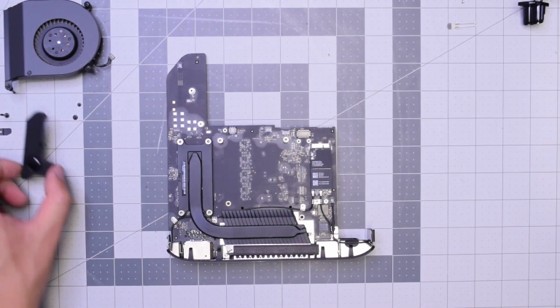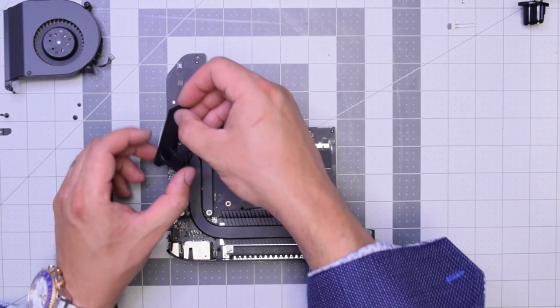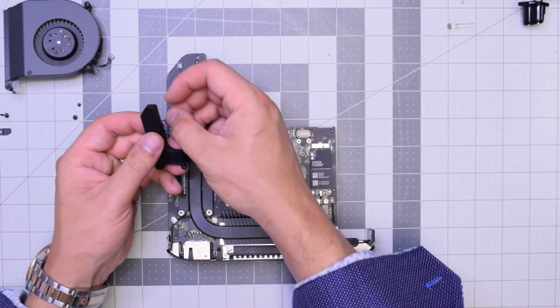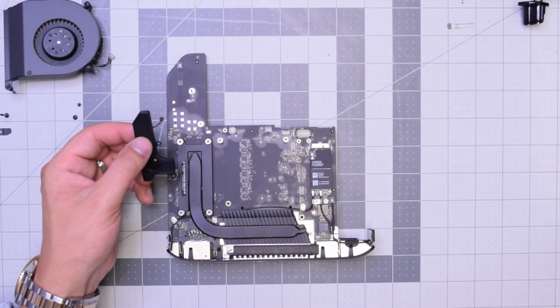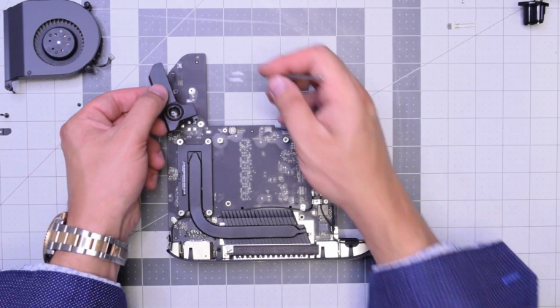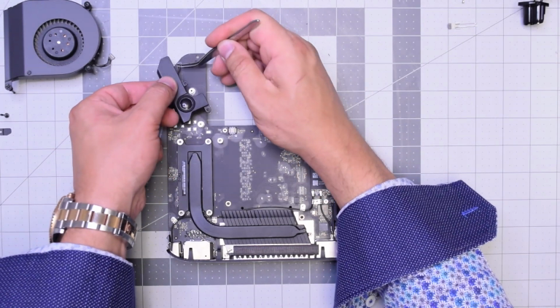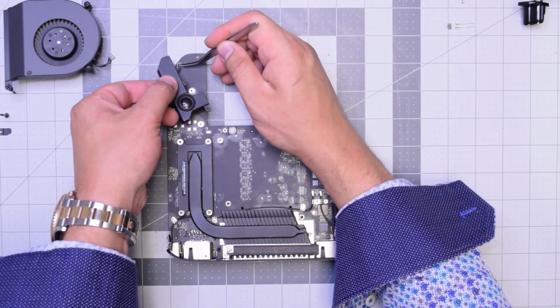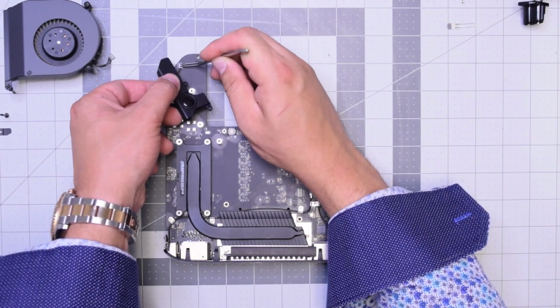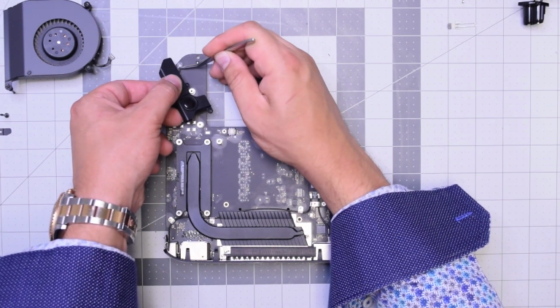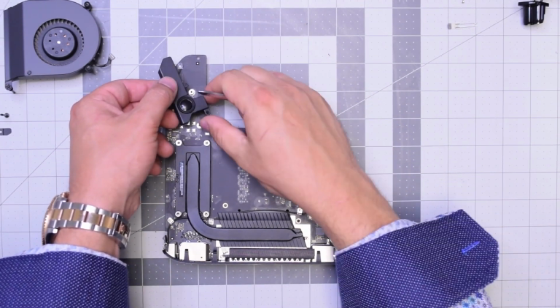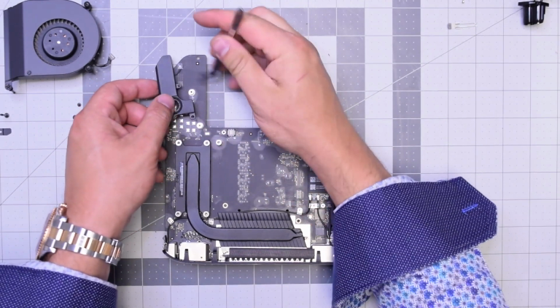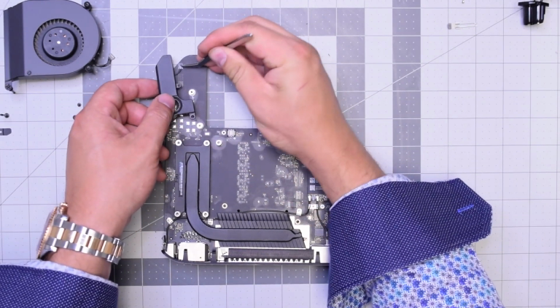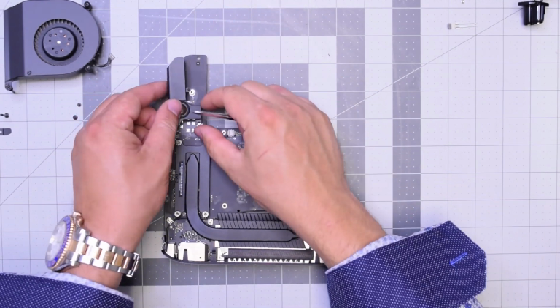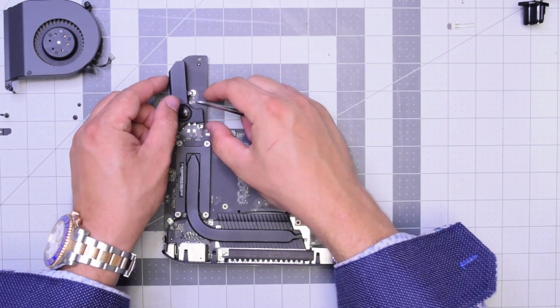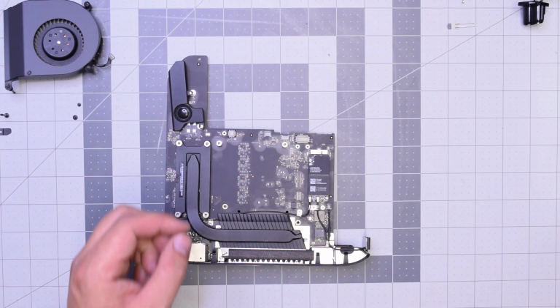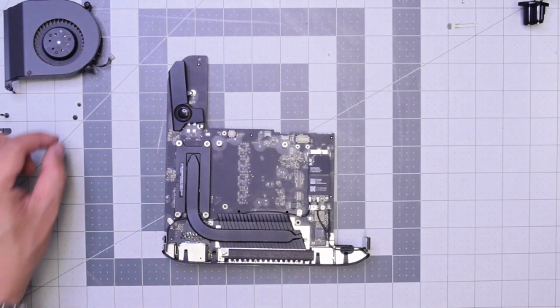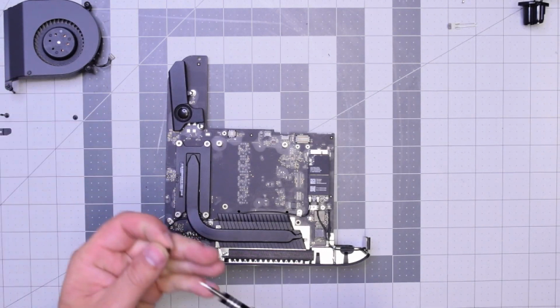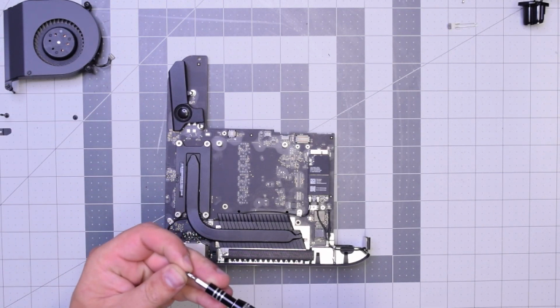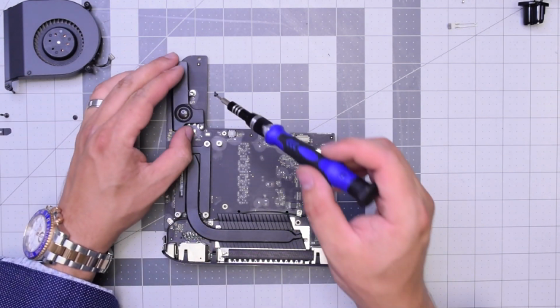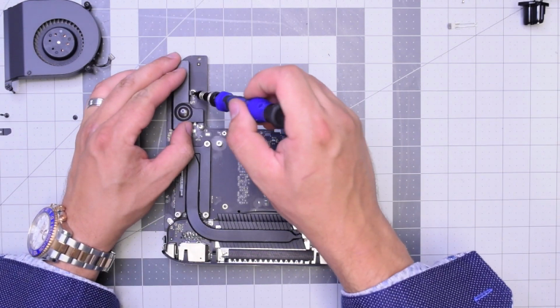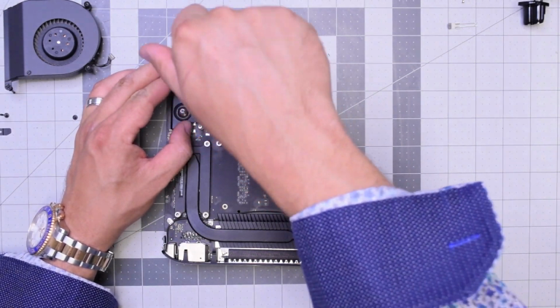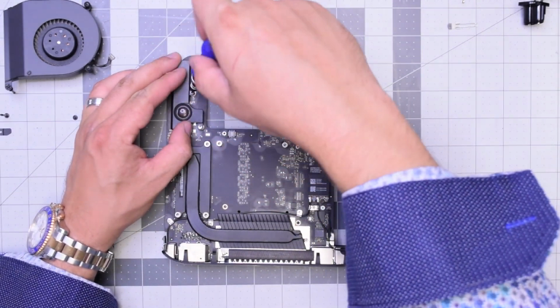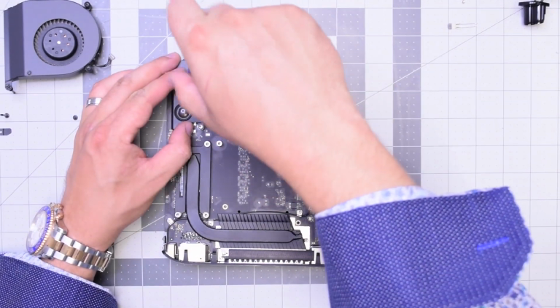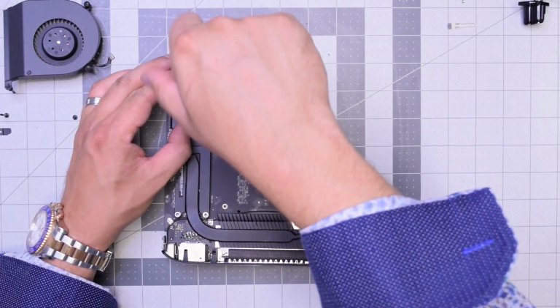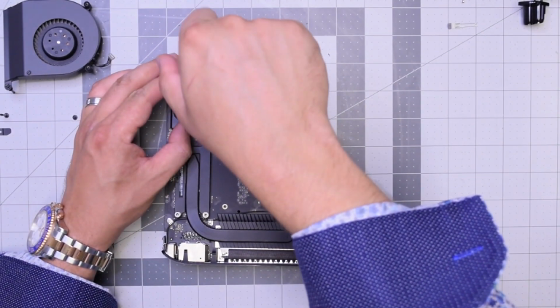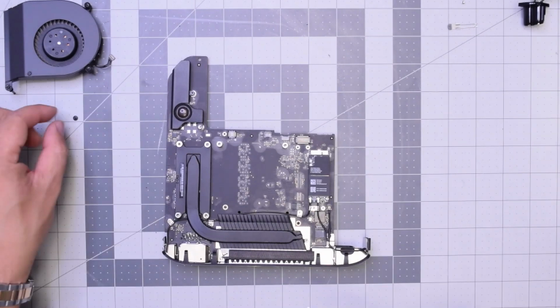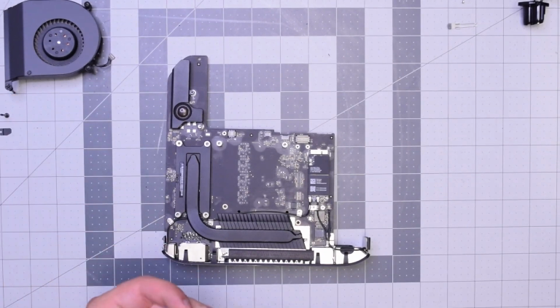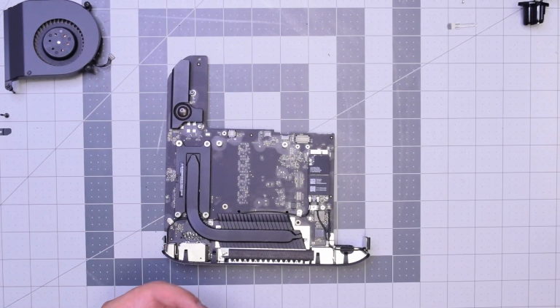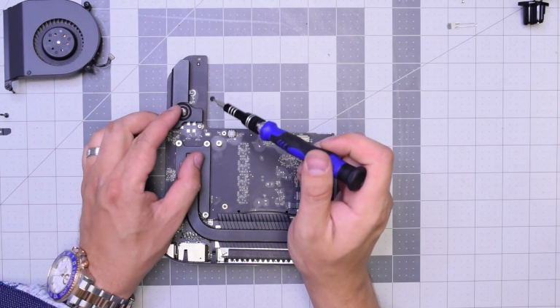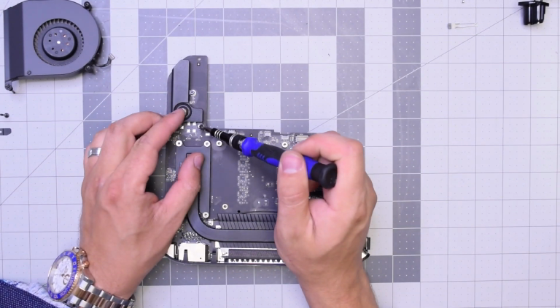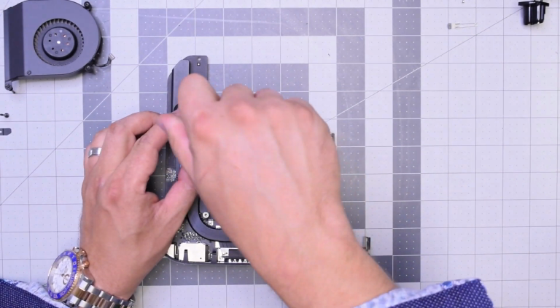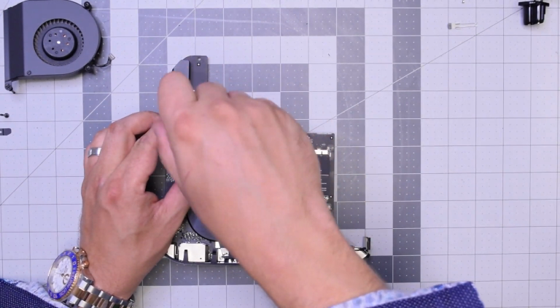Let's secure the speaker by connecting it first — make sure it's a nice and tight firm connection. Align it with the two posts, screw in the thinner smaller screw first in the top, and then the wider screw on the bottom.